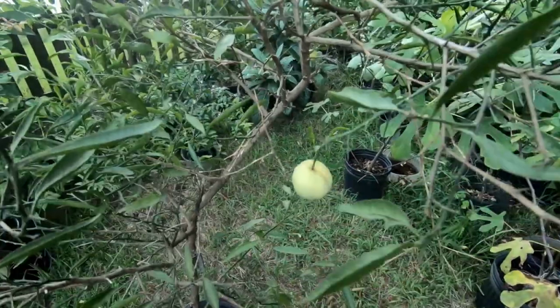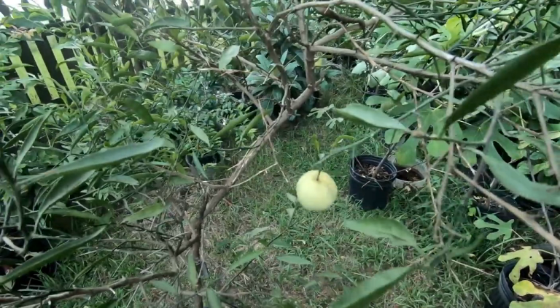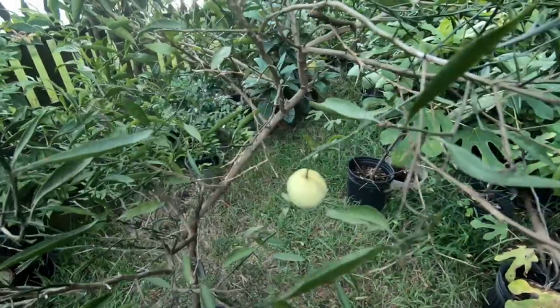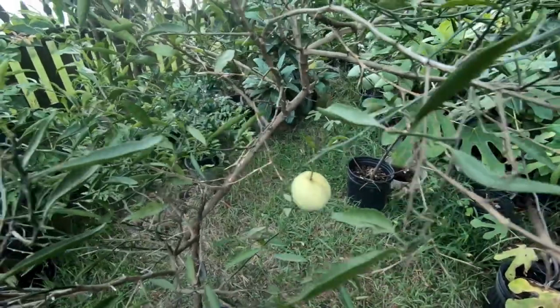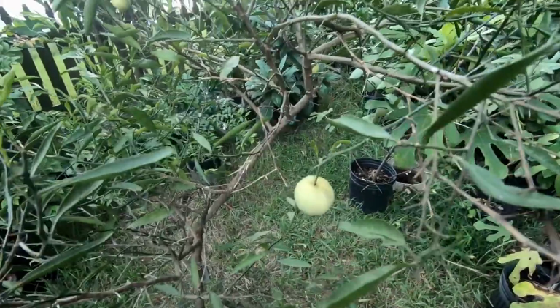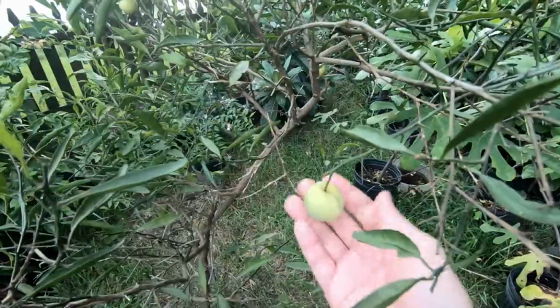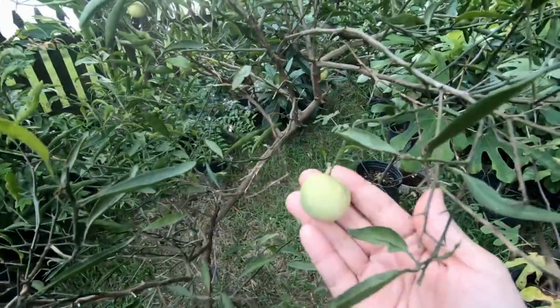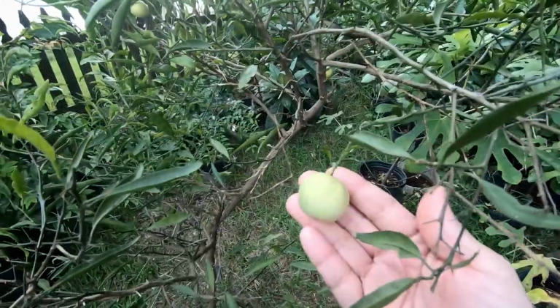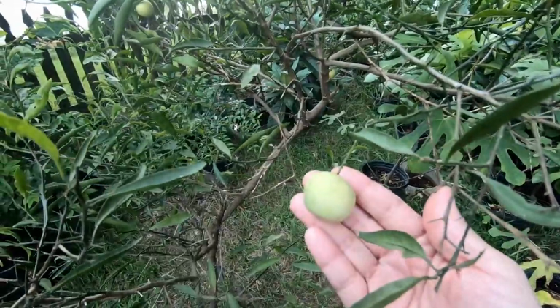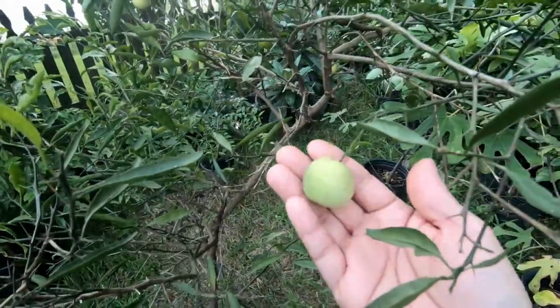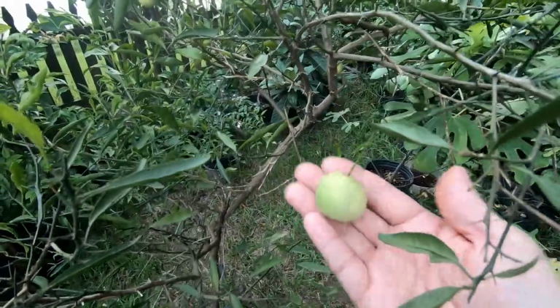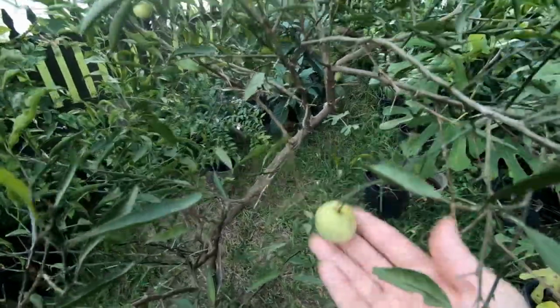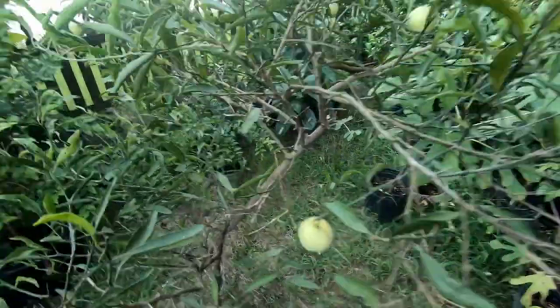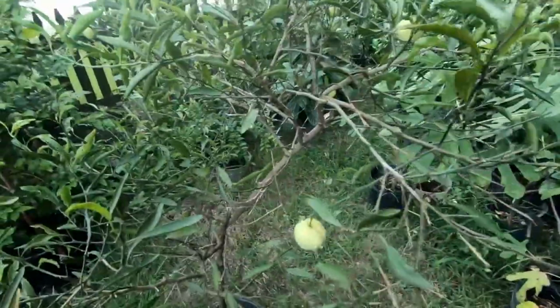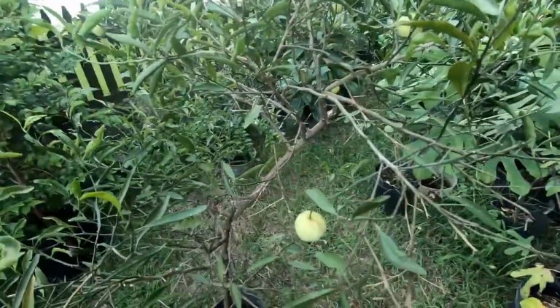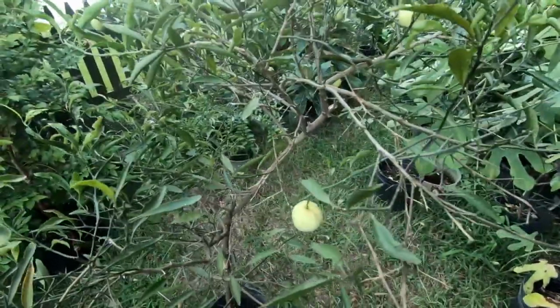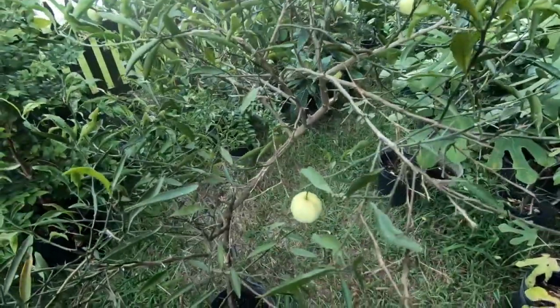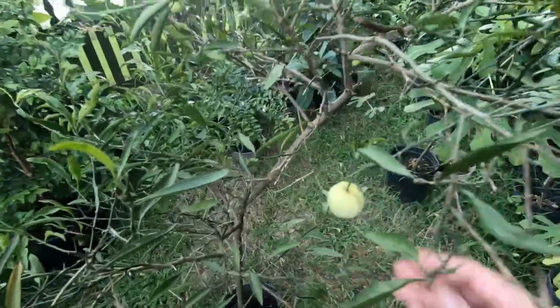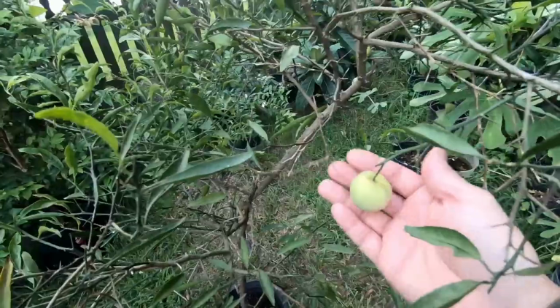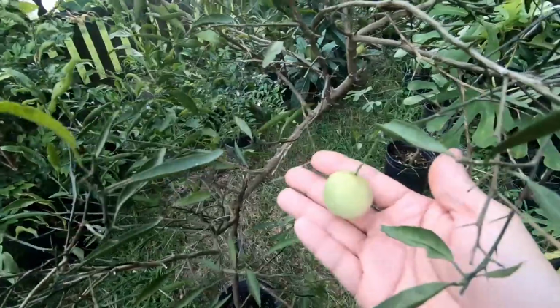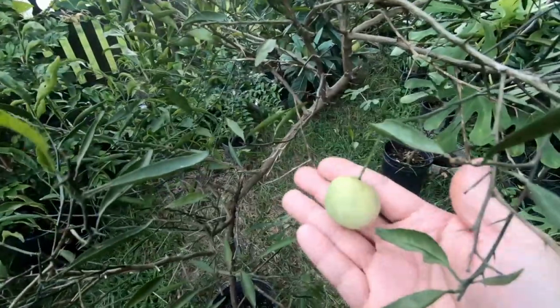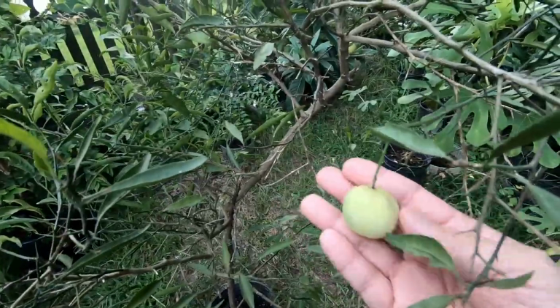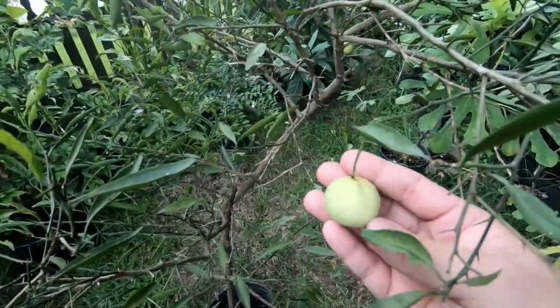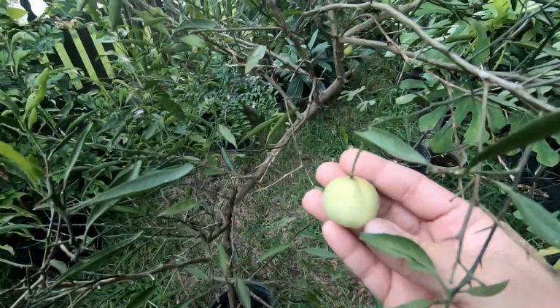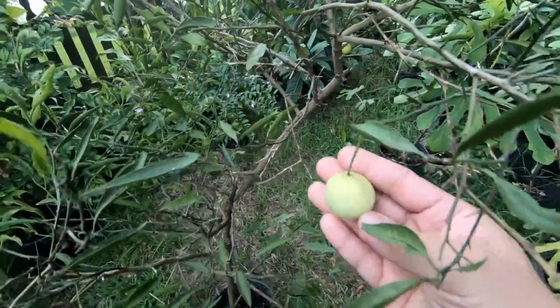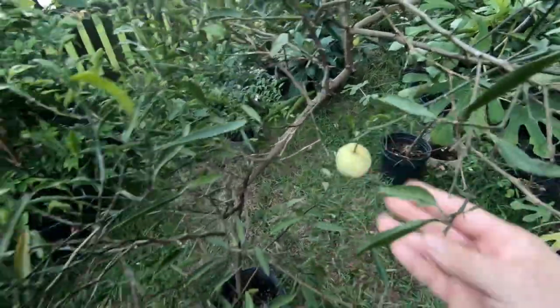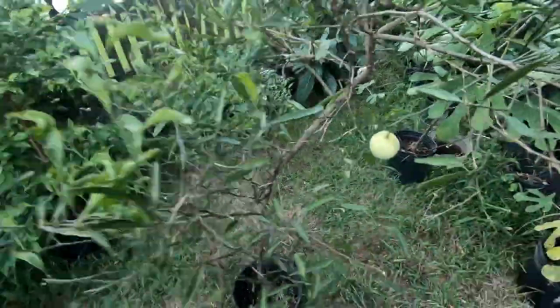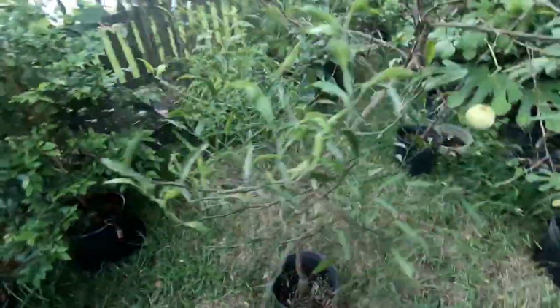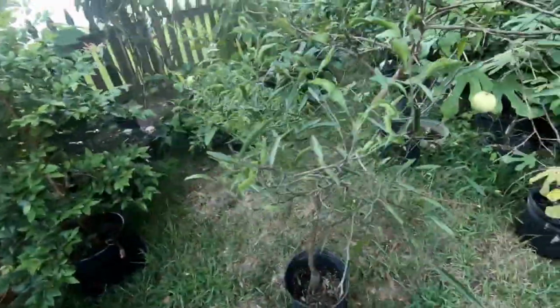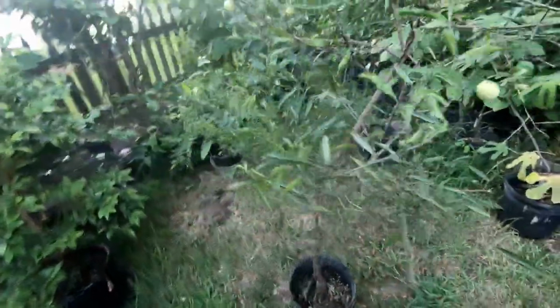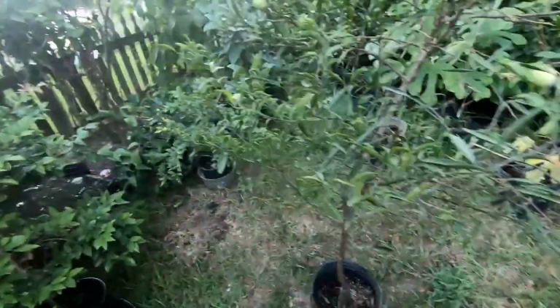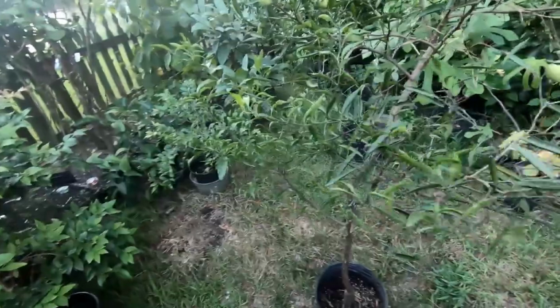It's been so long since this tree held fruit that I can't even remember what the fruit ends up looking like. It looks like it's going to end up being yellowish. So this is the tree here.